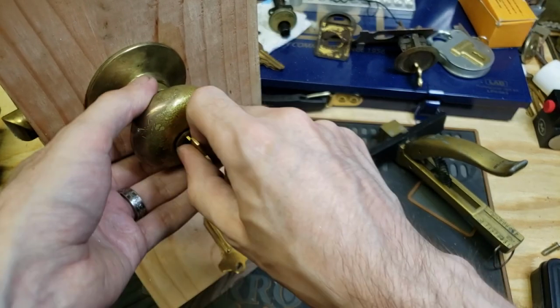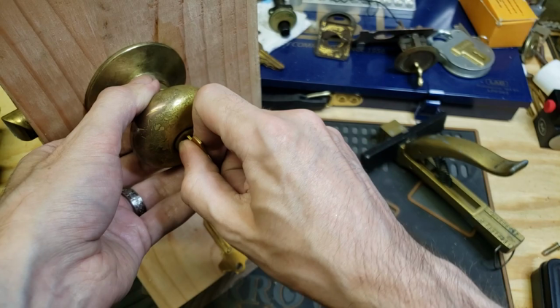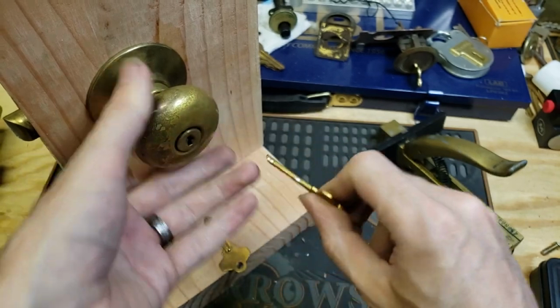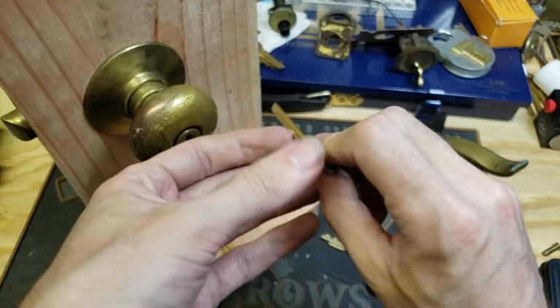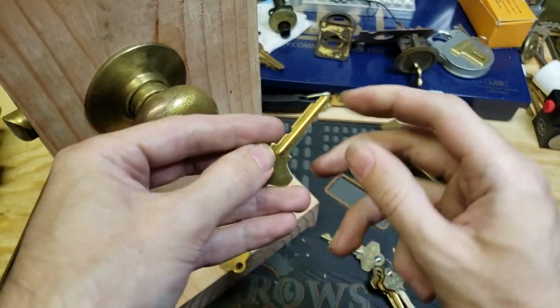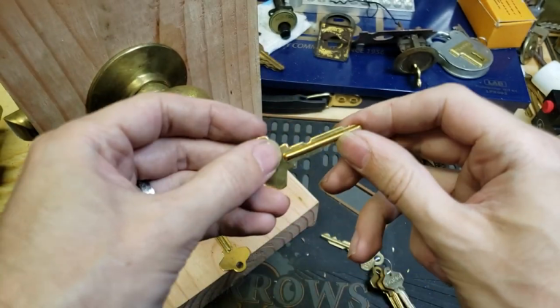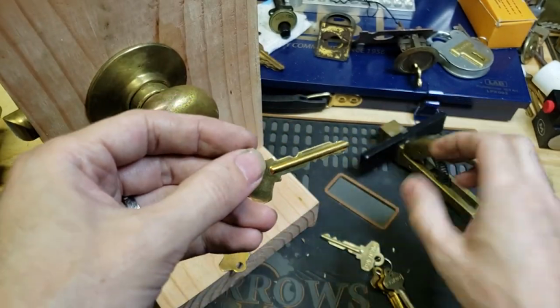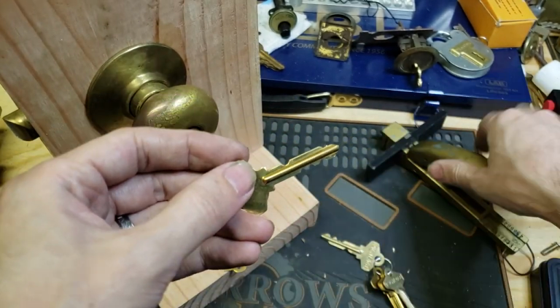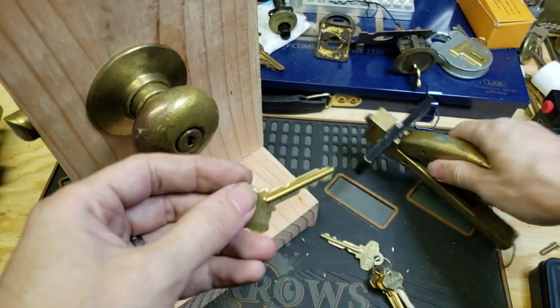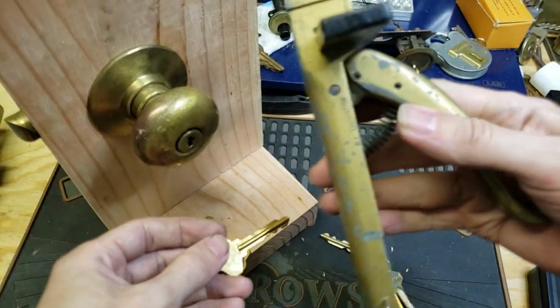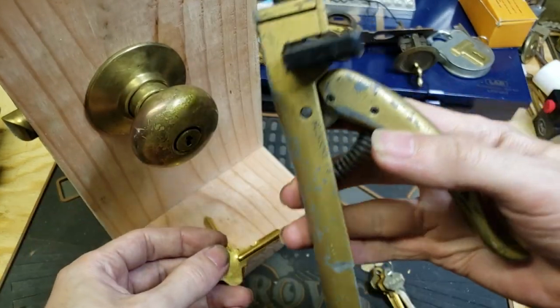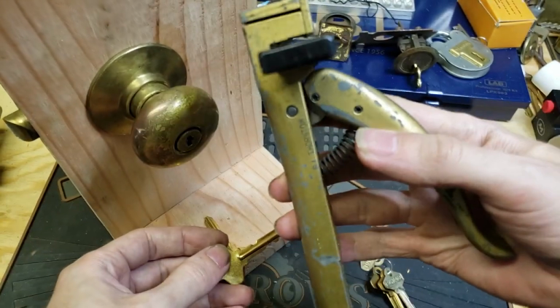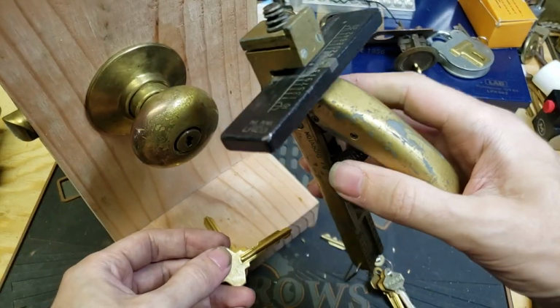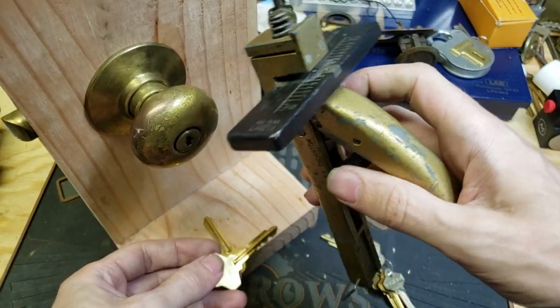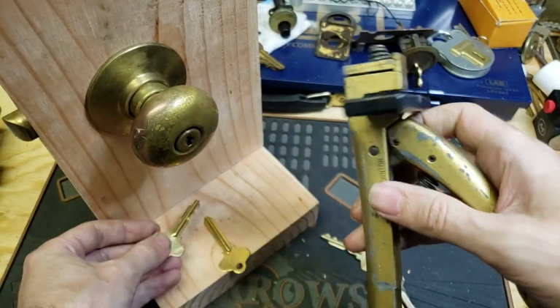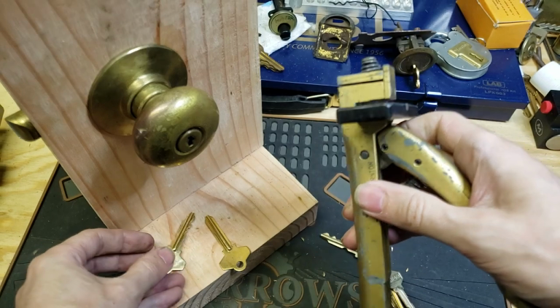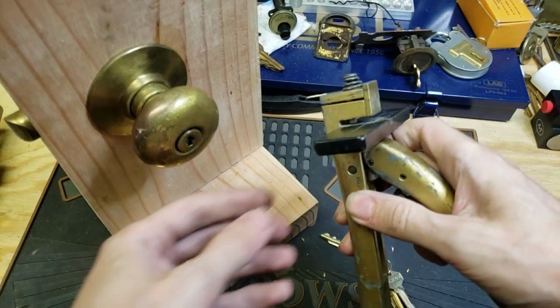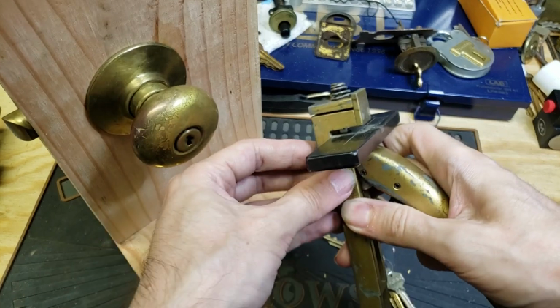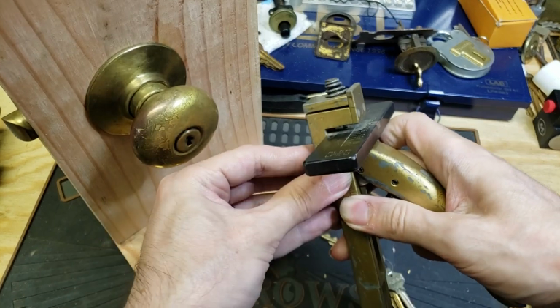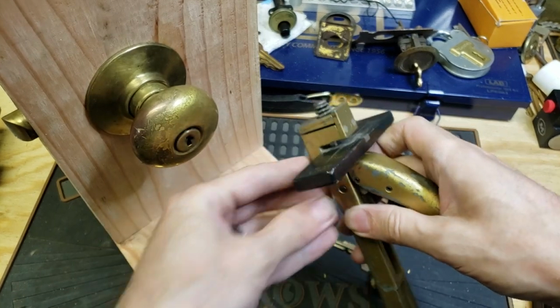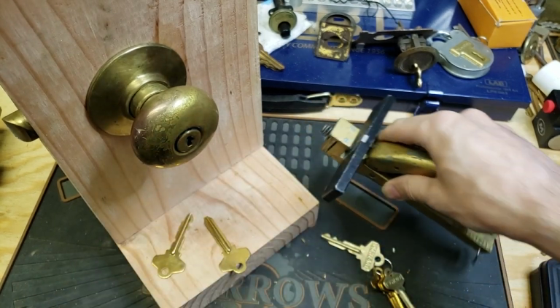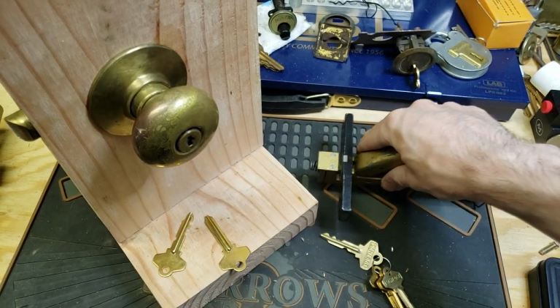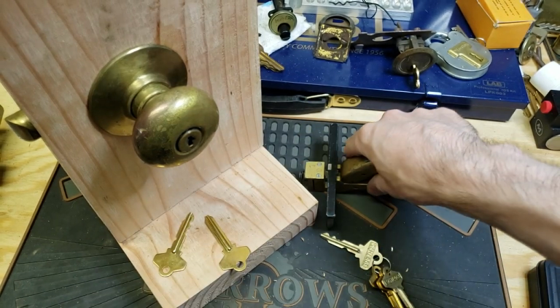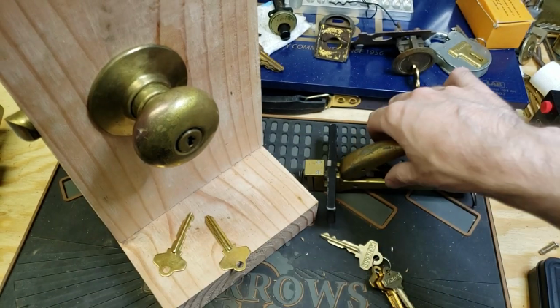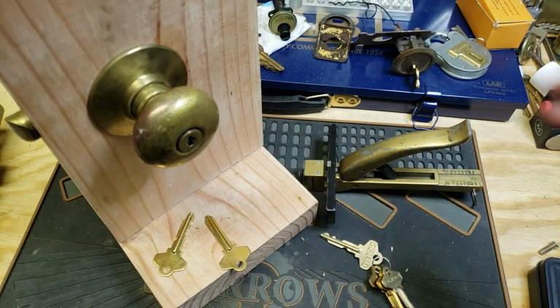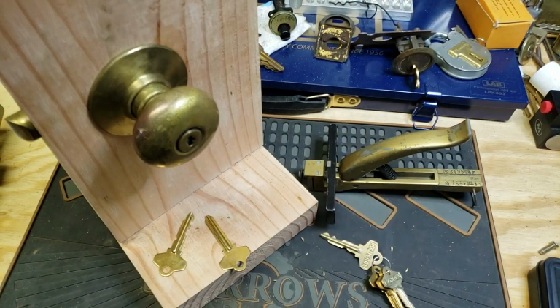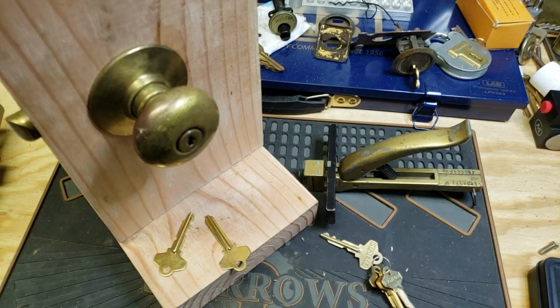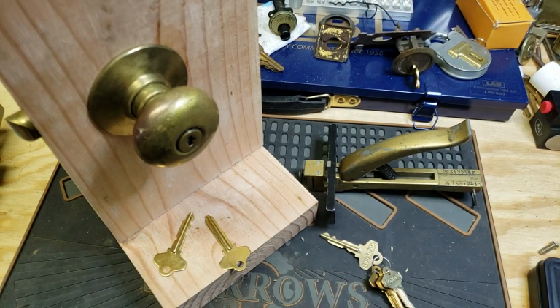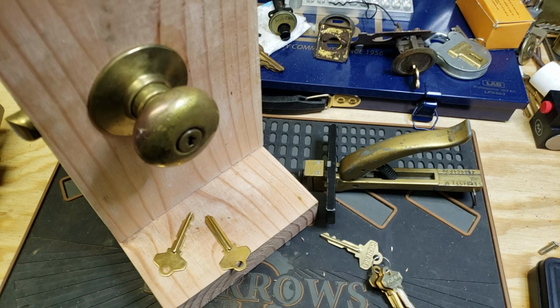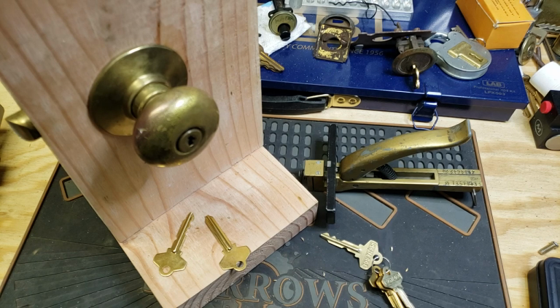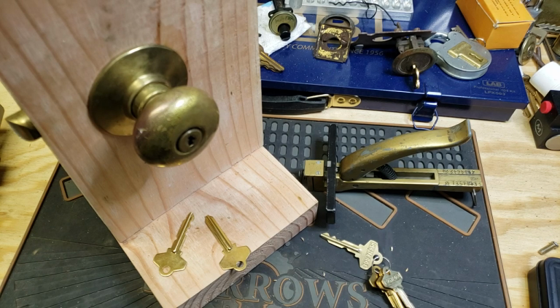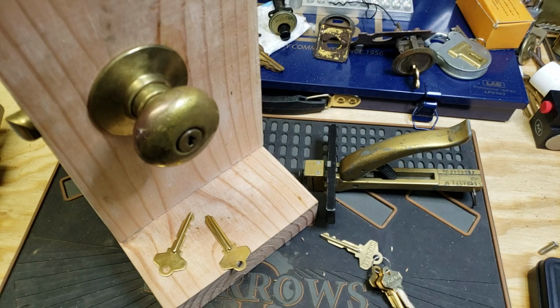But that's about all there is to cutting one of these with a Latko key clipper. Until next time folks, have fun, happy picking, and stay safe.